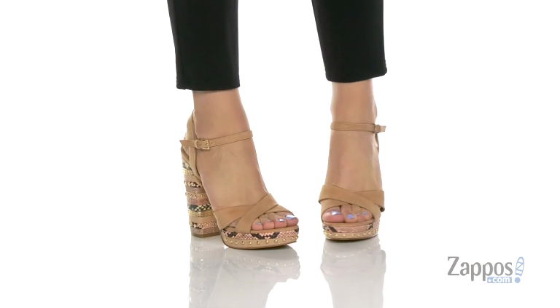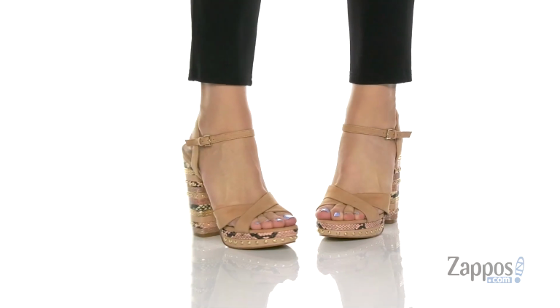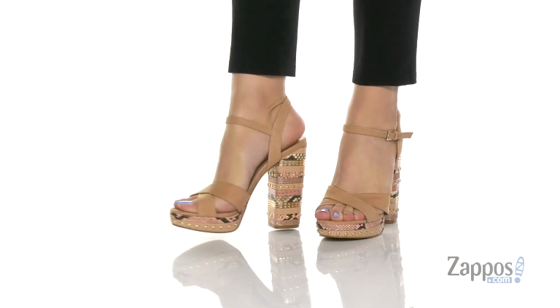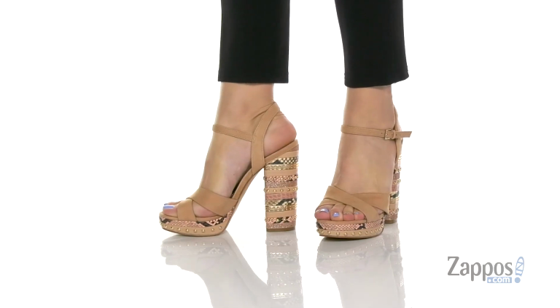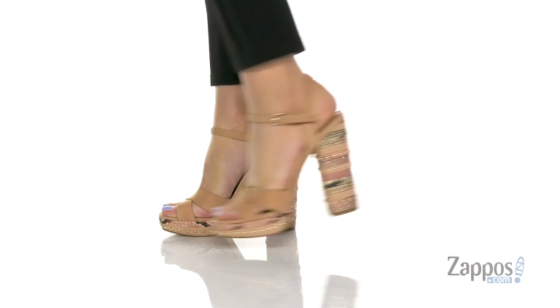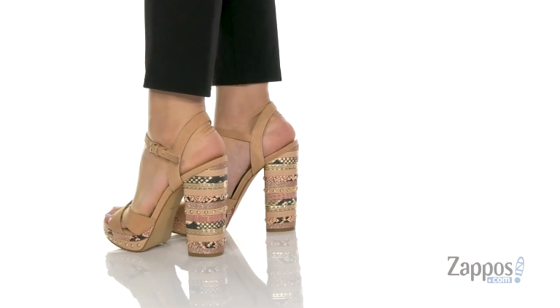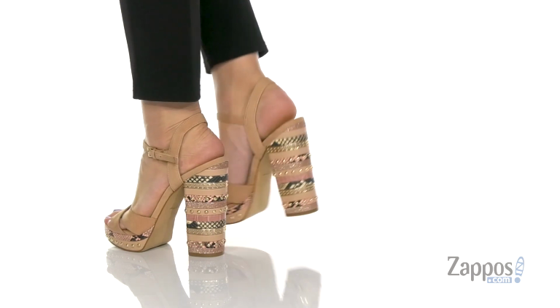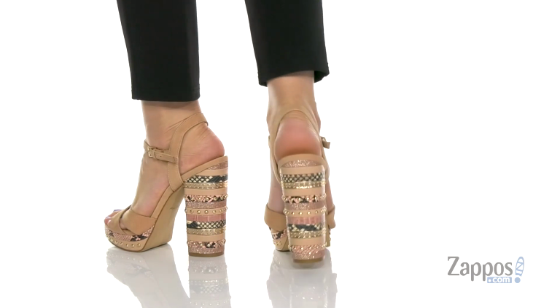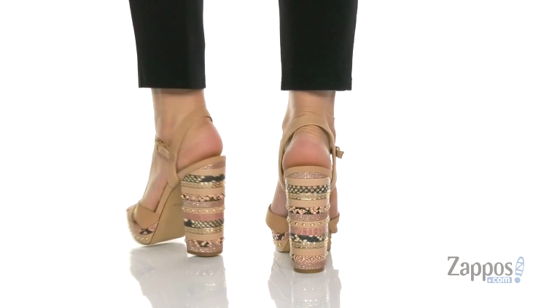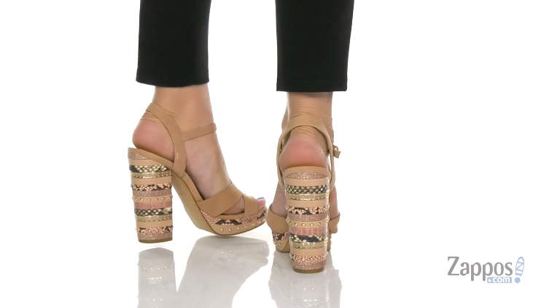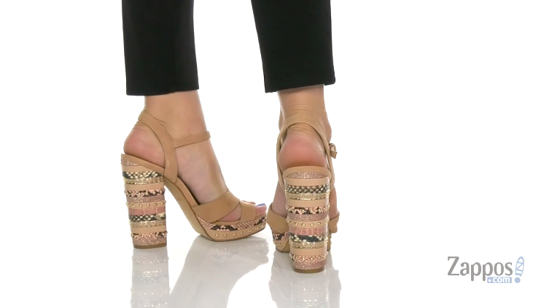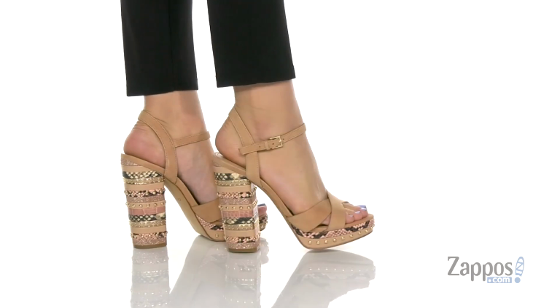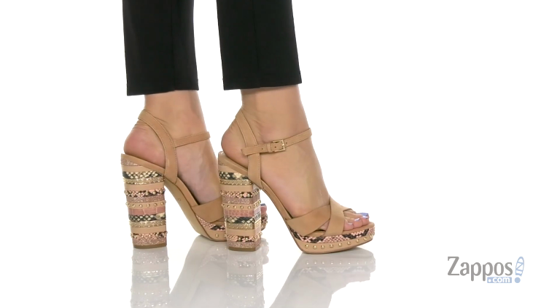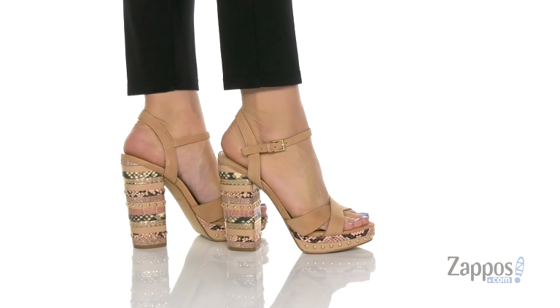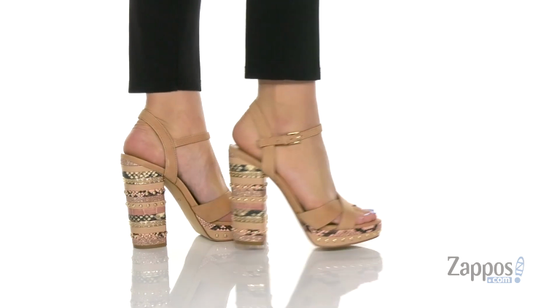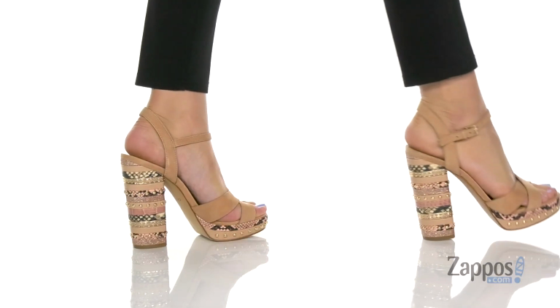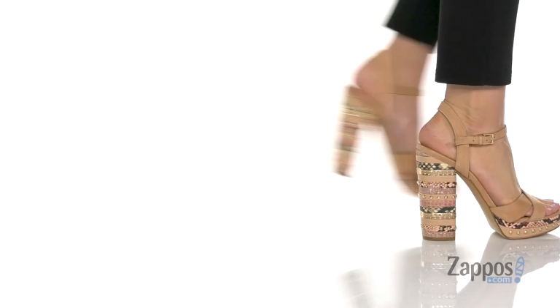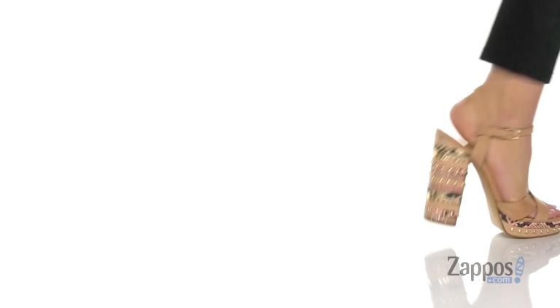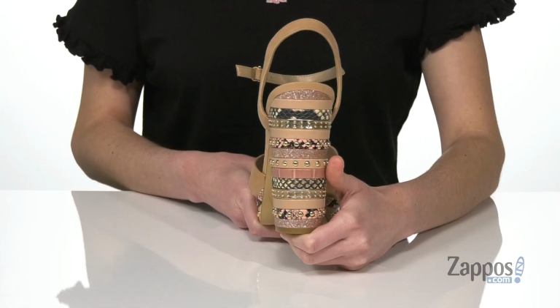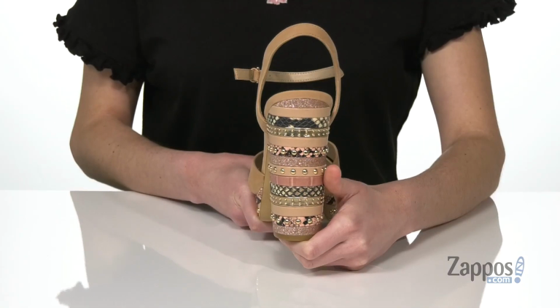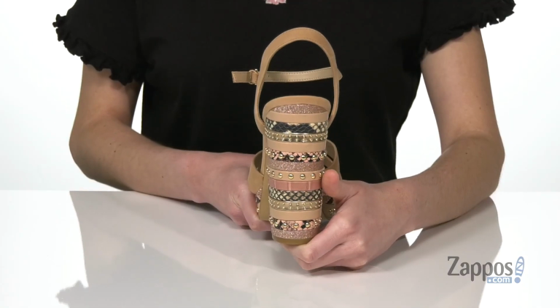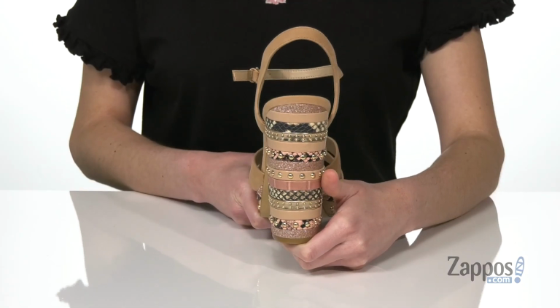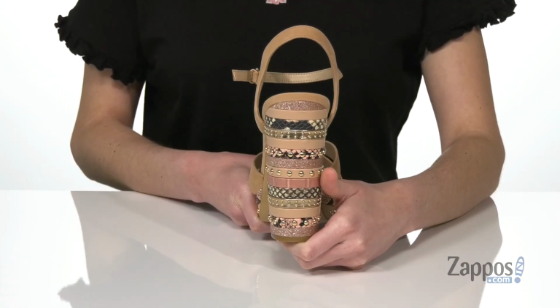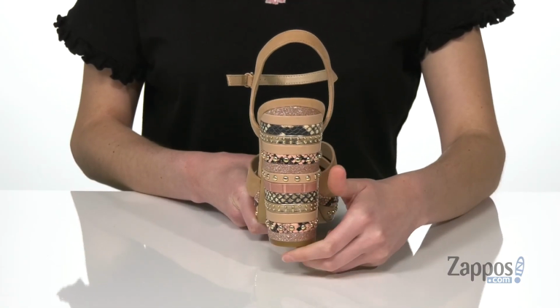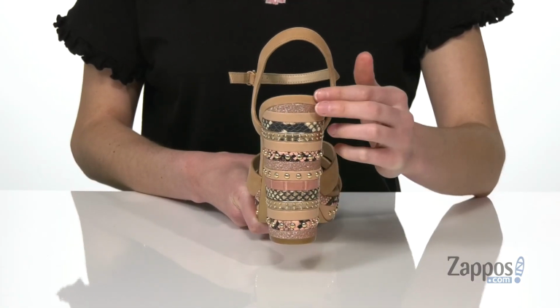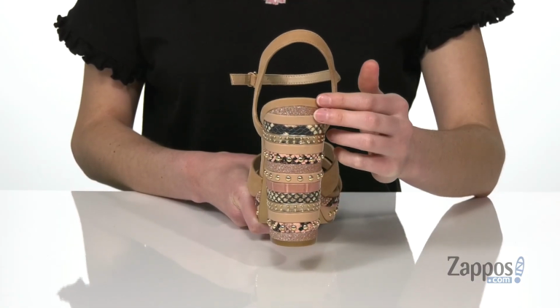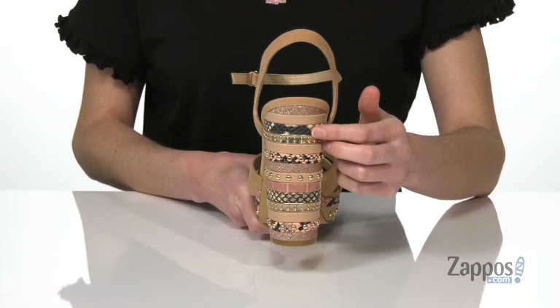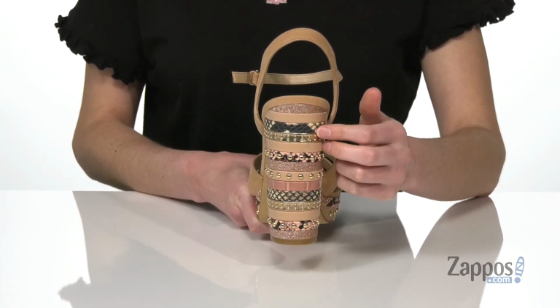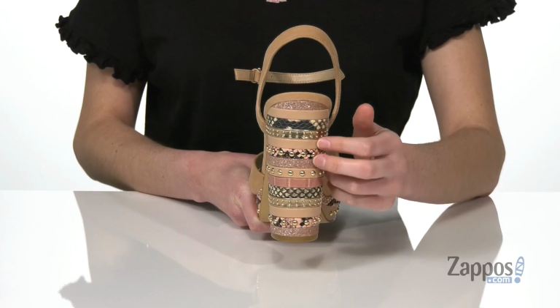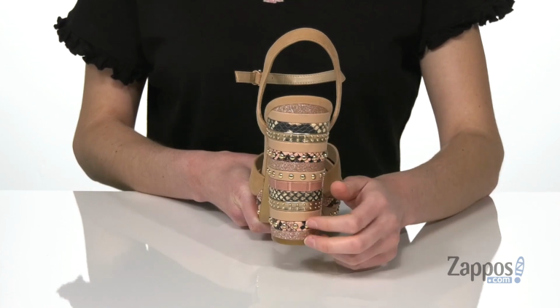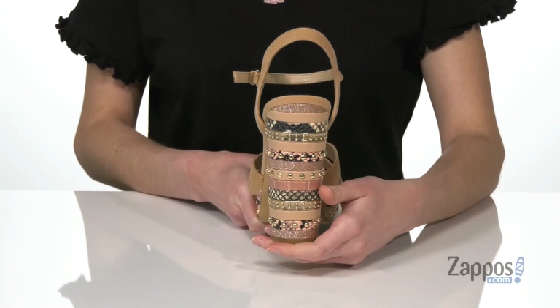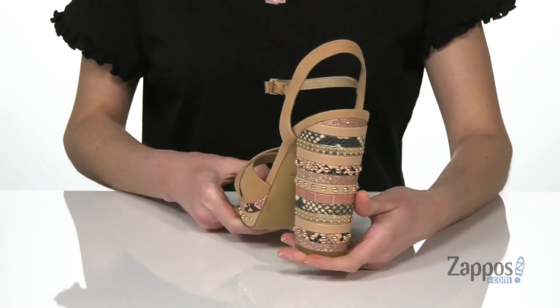This is definitely a party kind of heel. It's got a one inch platform at the front and a five inch wrapped heel at the back. It's got all different kinds of colors and patterns back here with some reptile print, glitter, and a bunch of studs too.